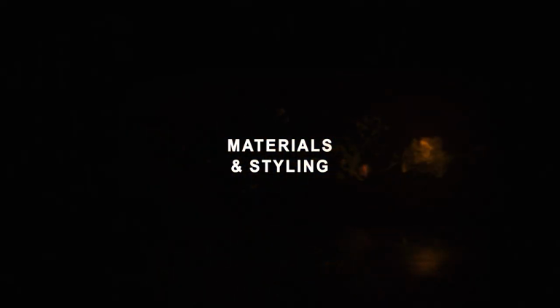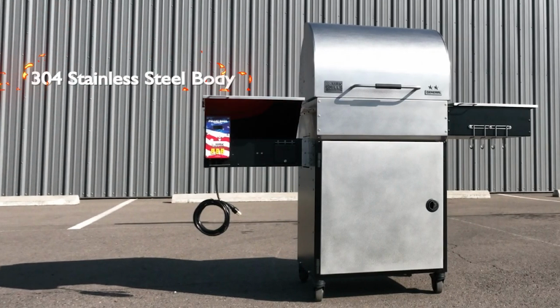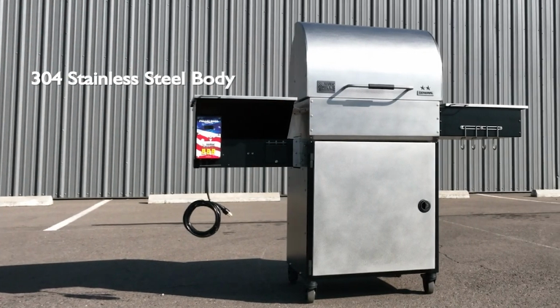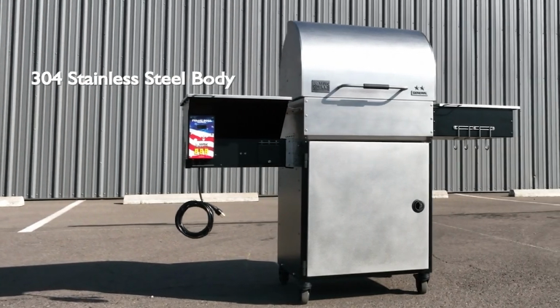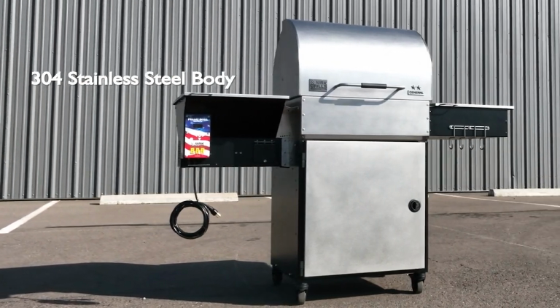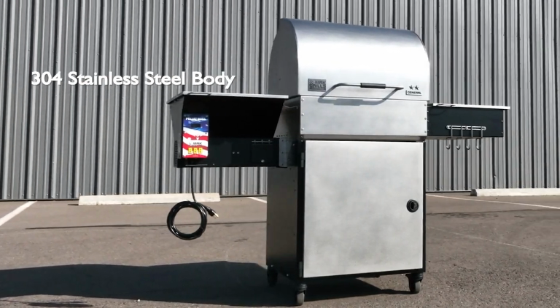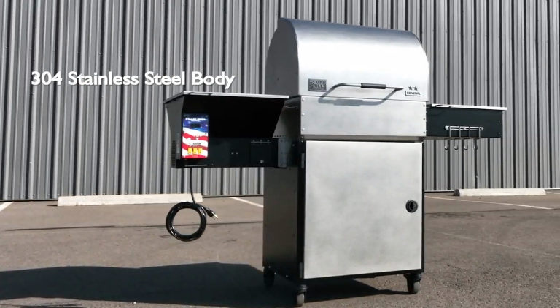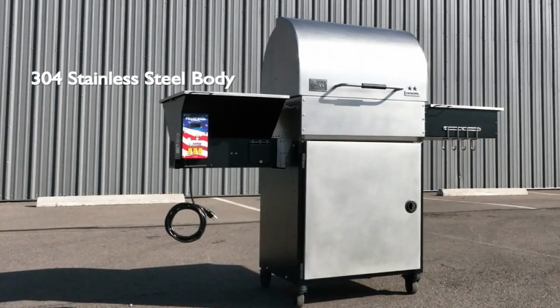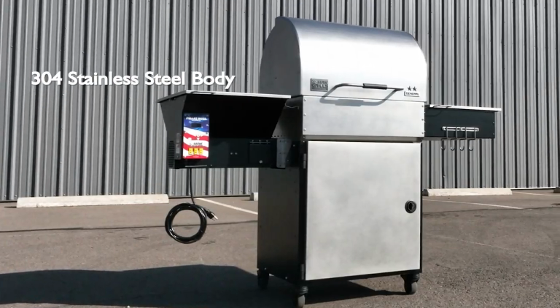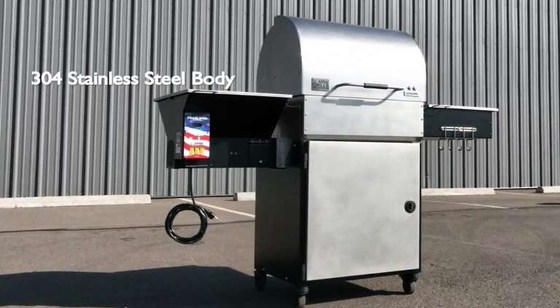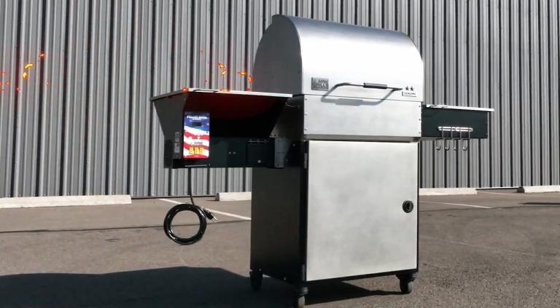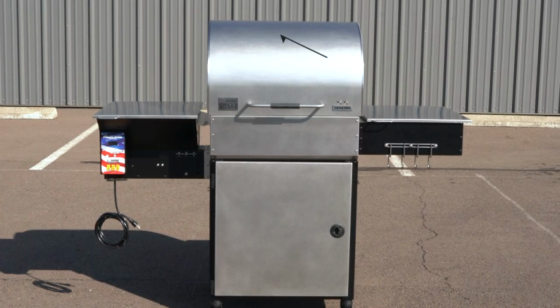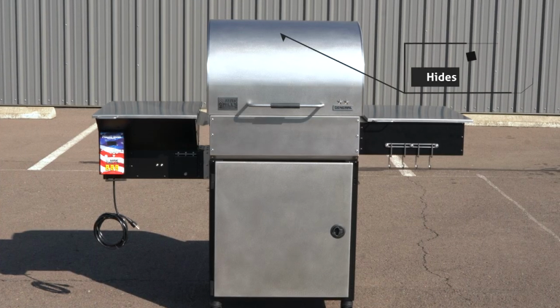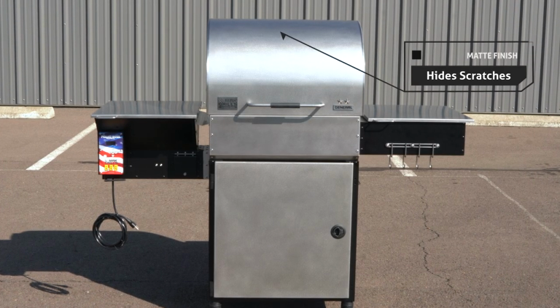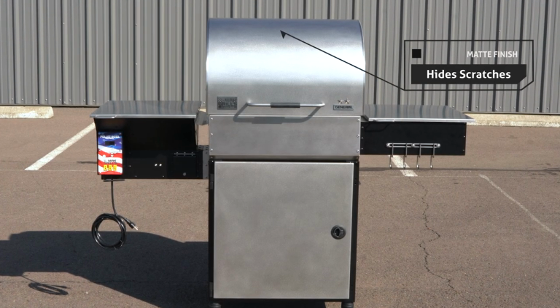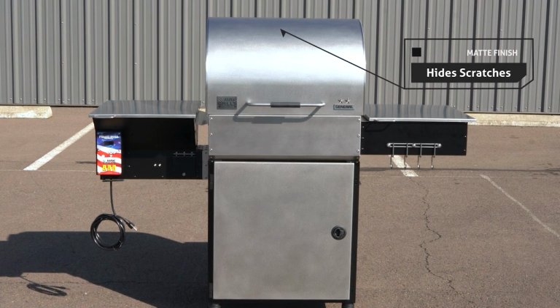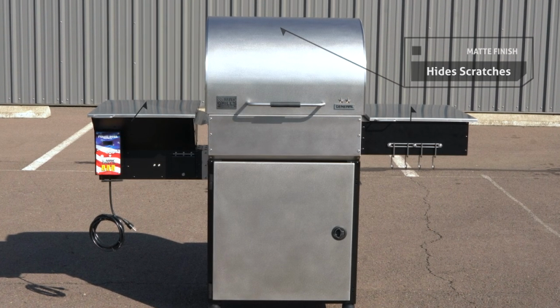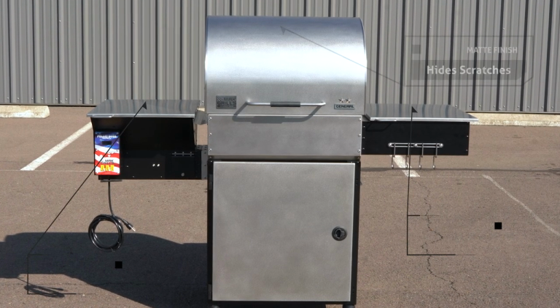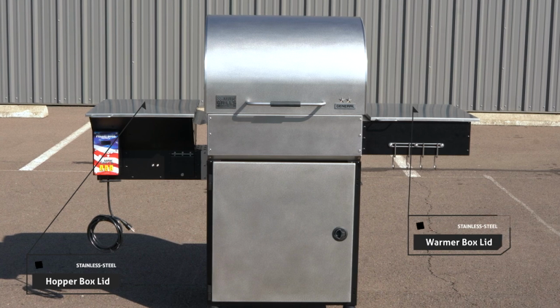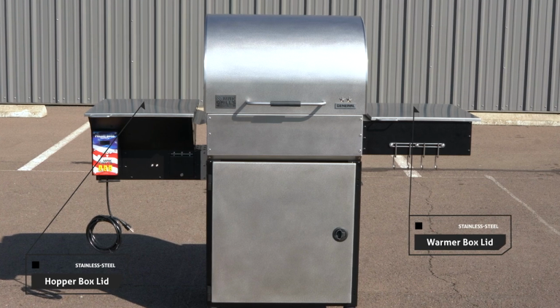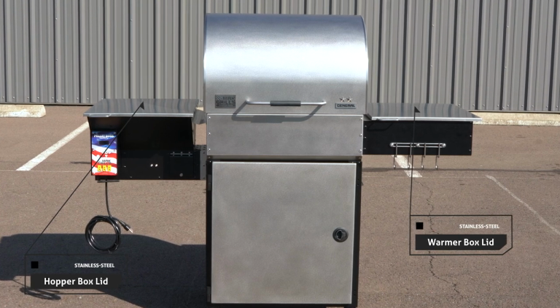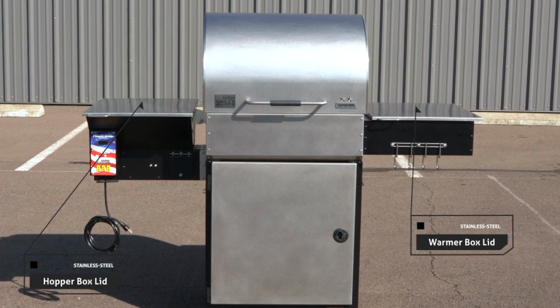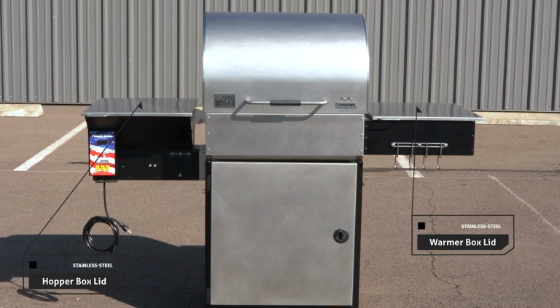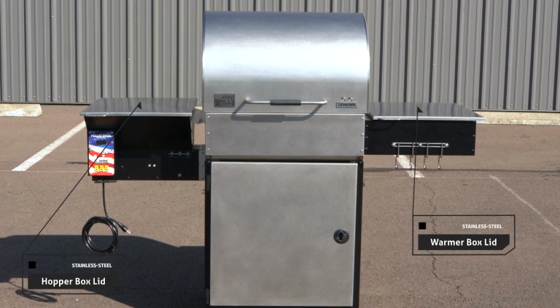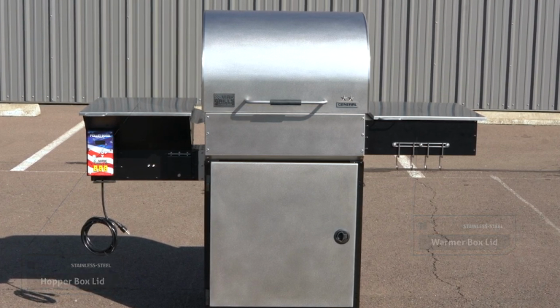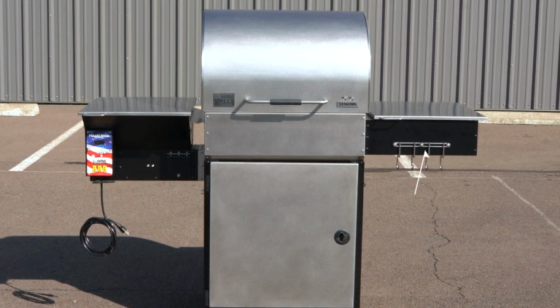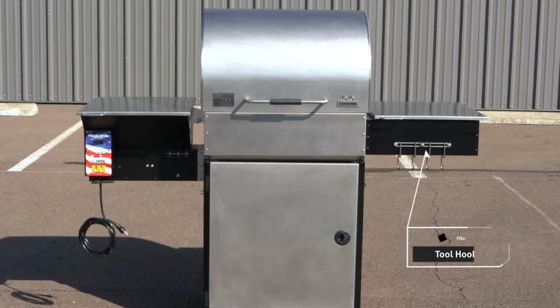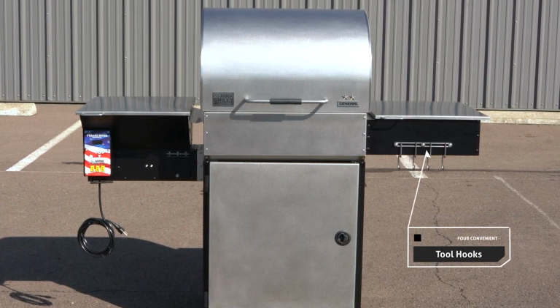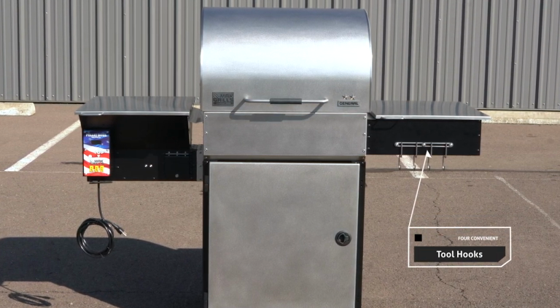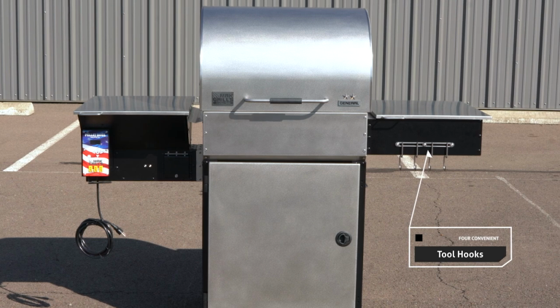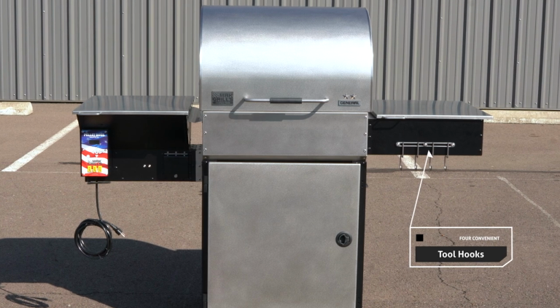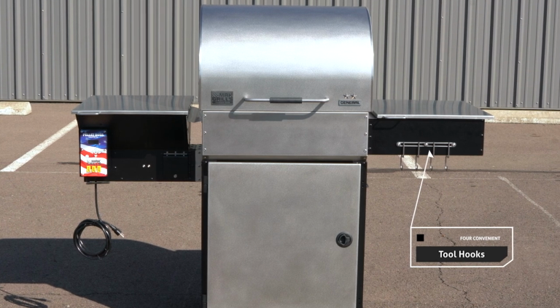Each Mac 2 Star General has a rust-proof body made of marine grade 304 stainless steel. The matte finish hides scratches and makes cleaning easier. The stainless steel hopper and warmer box lids provide extra working space, and there are four convenient stainless steel hooks to keep your tools handy at all times.